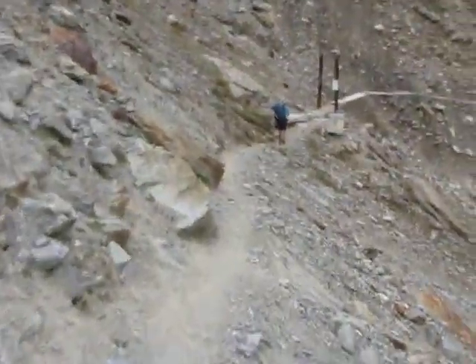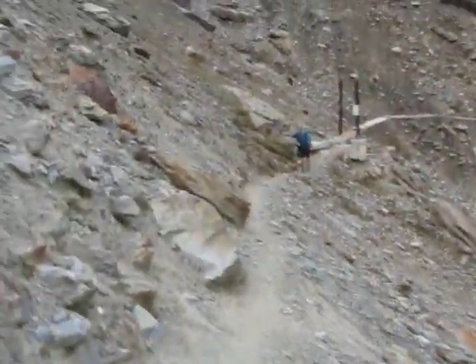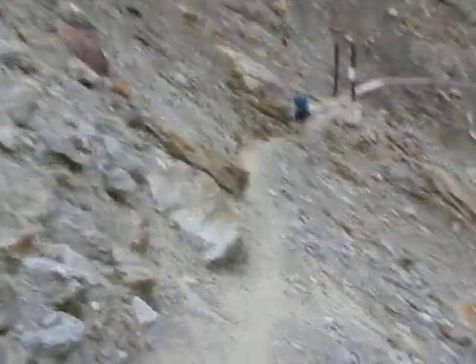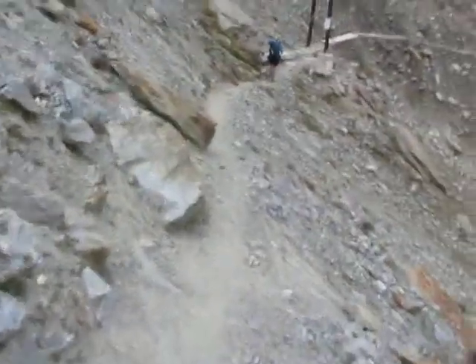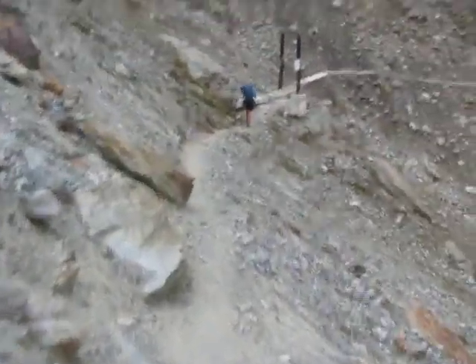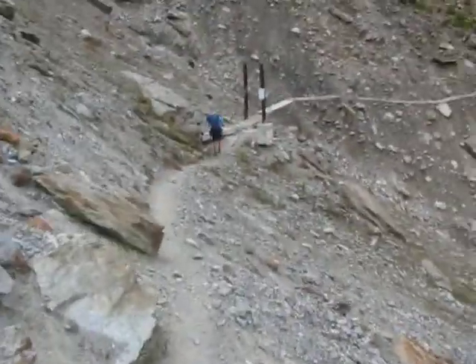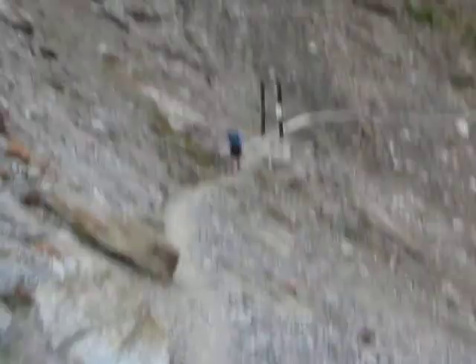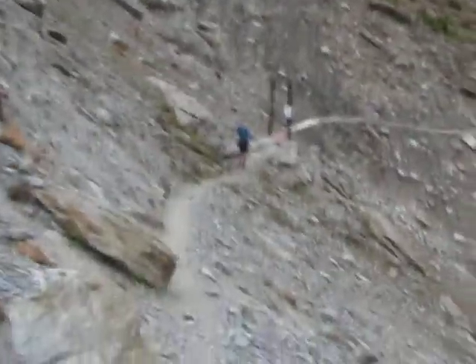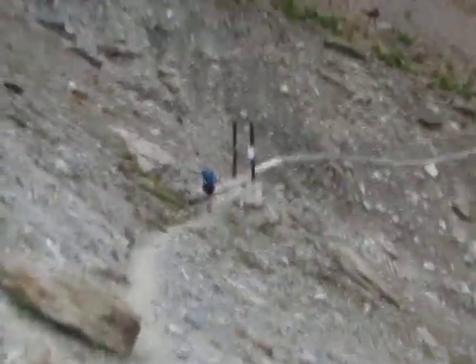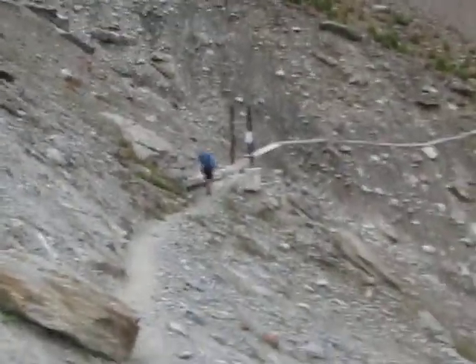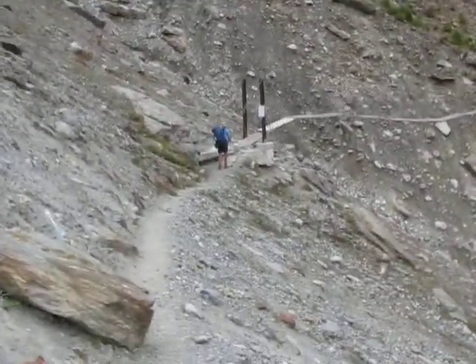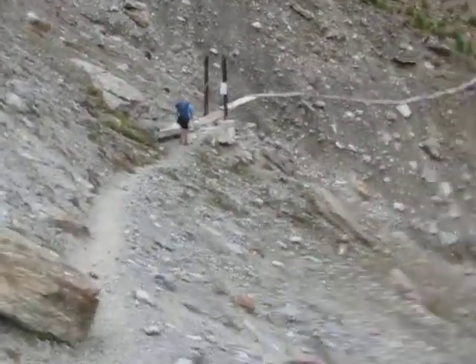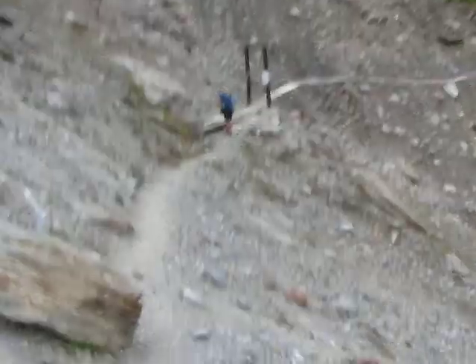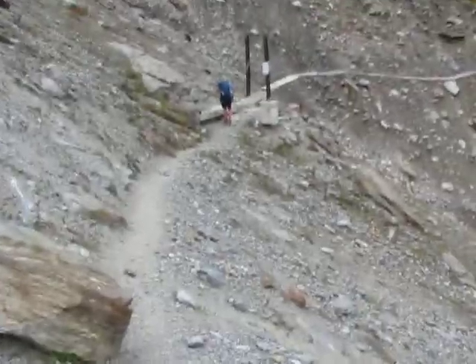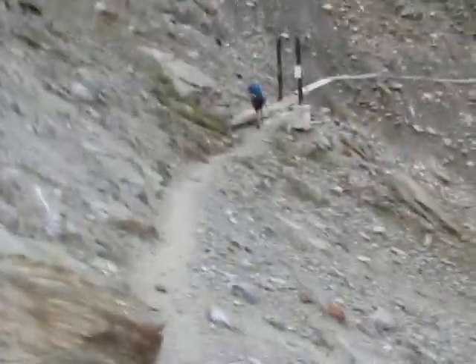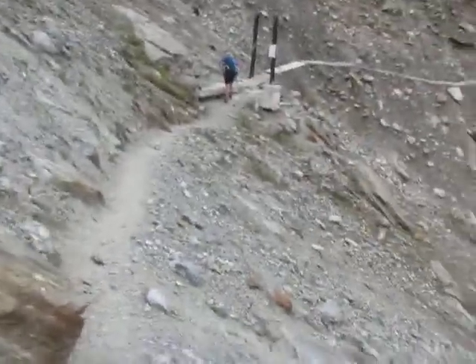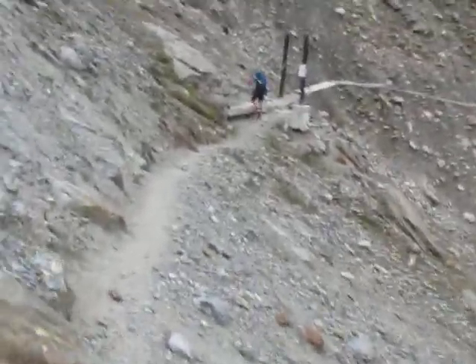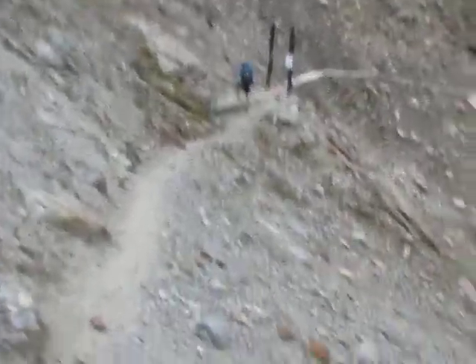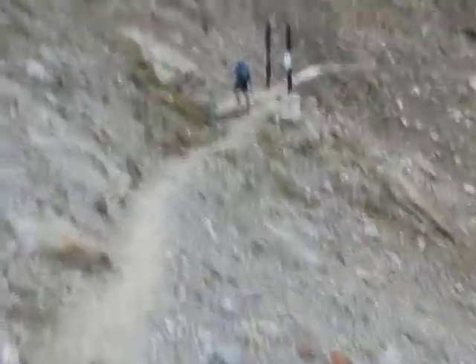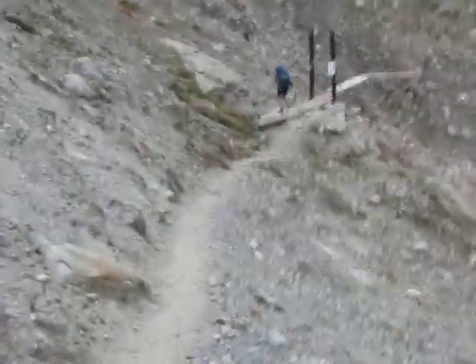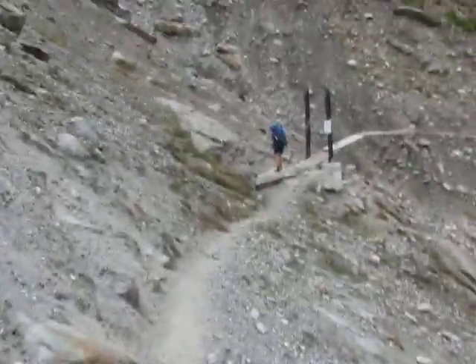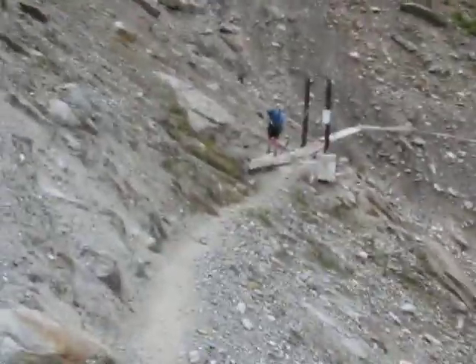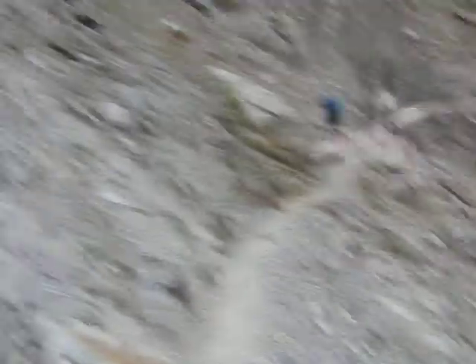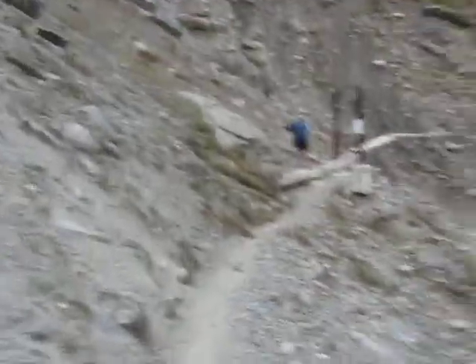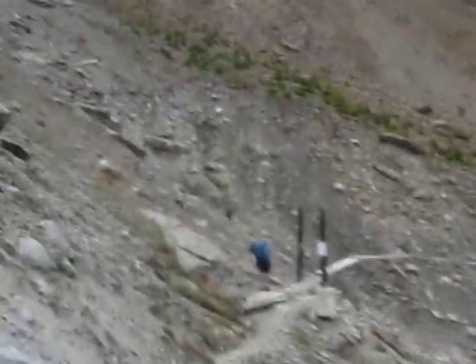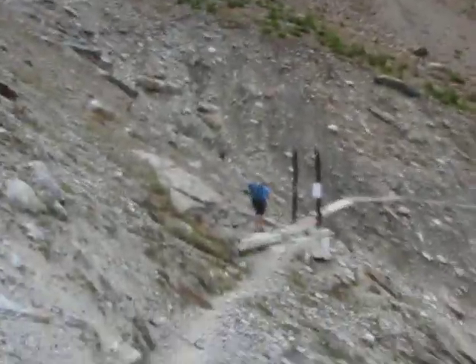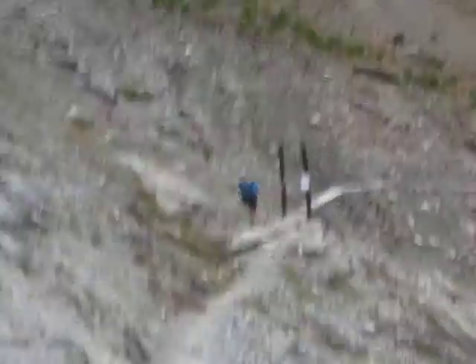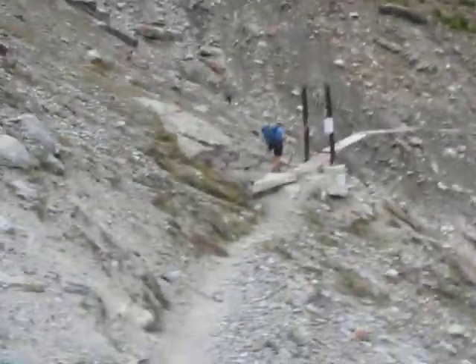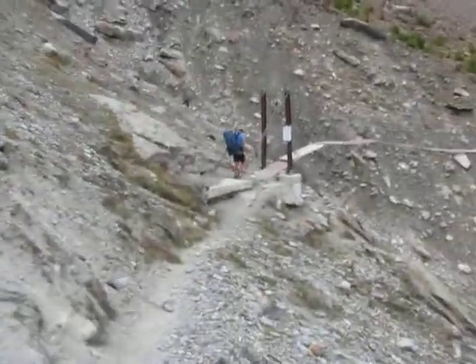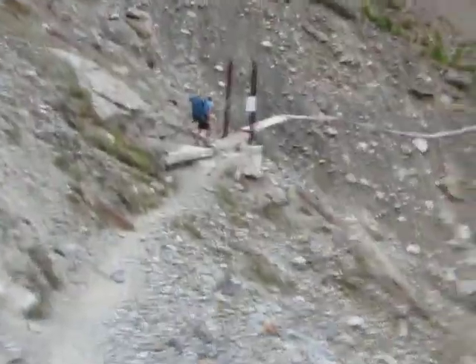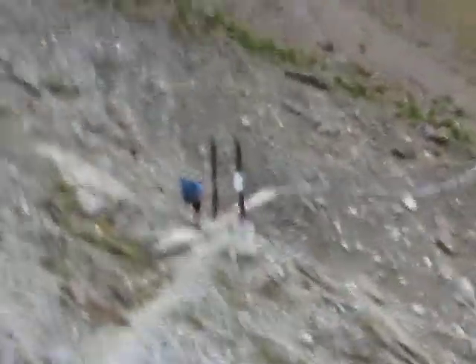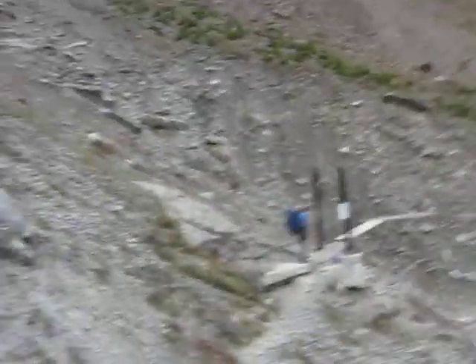As you can see, this is one of the widest portions of the path we've been walking on the entire way. This is possibly the most modern bridge that we've had to cross in all of Switzerland.